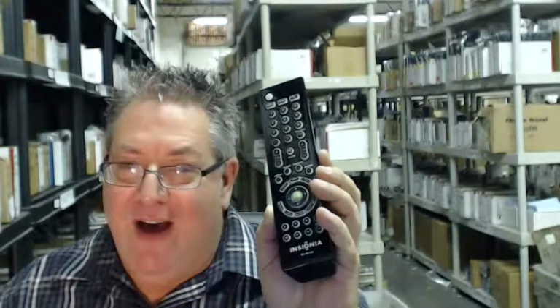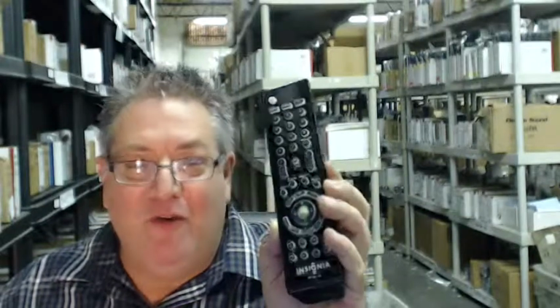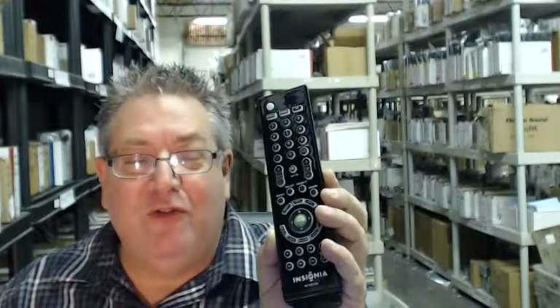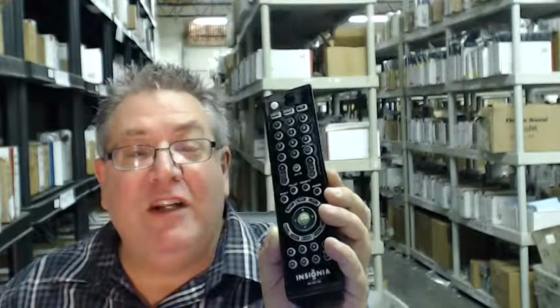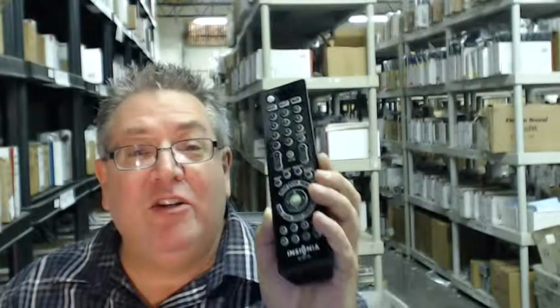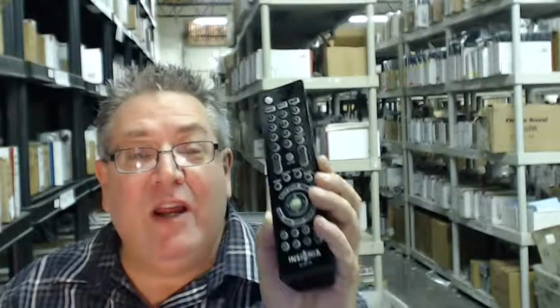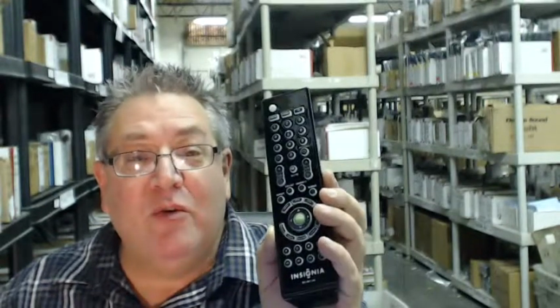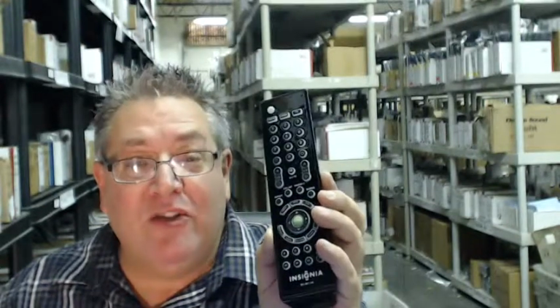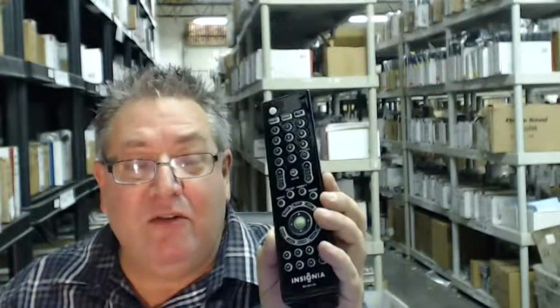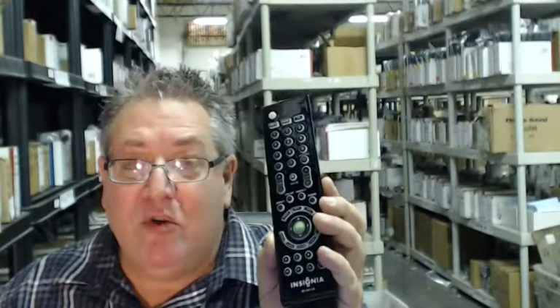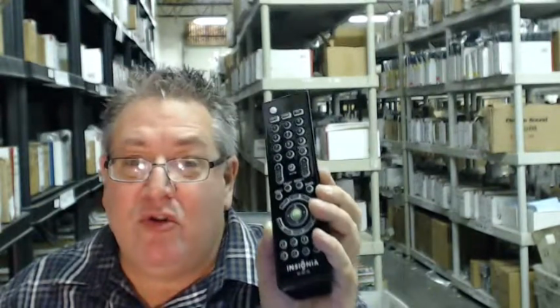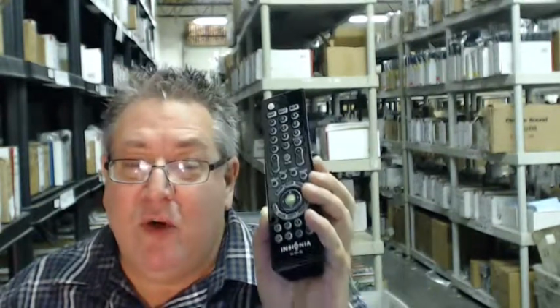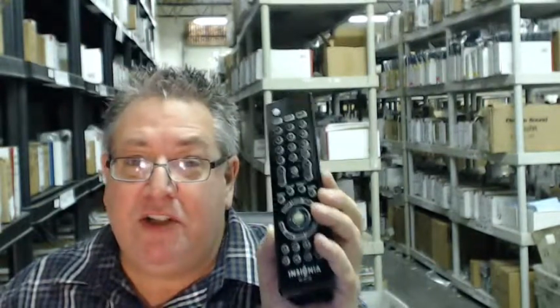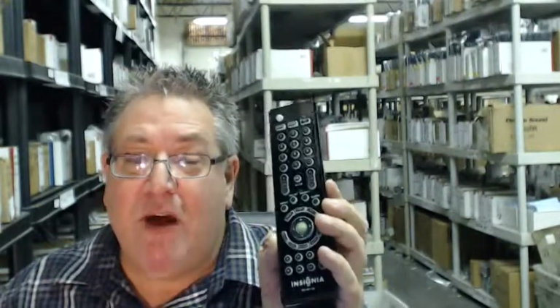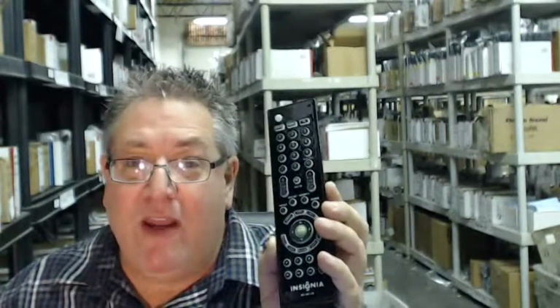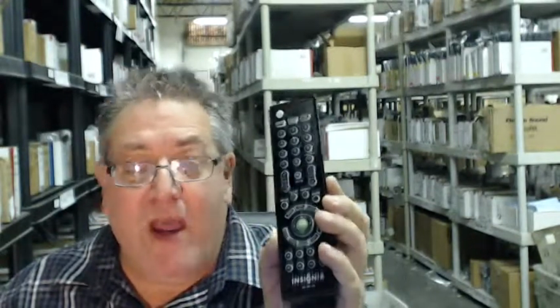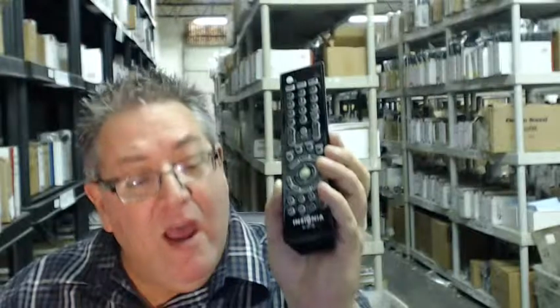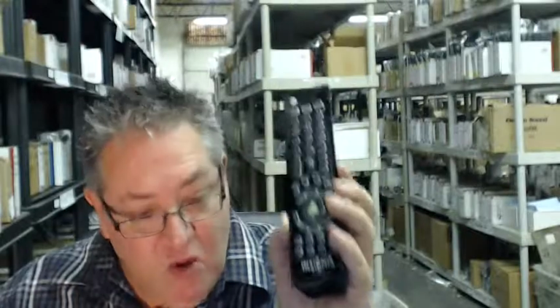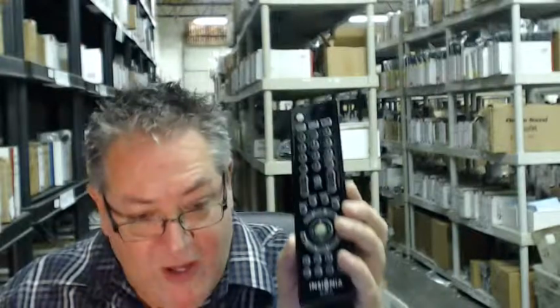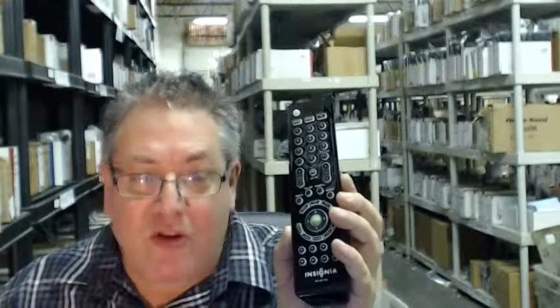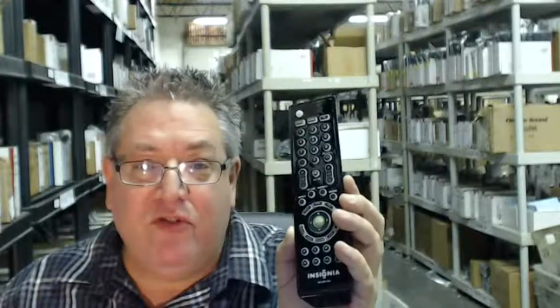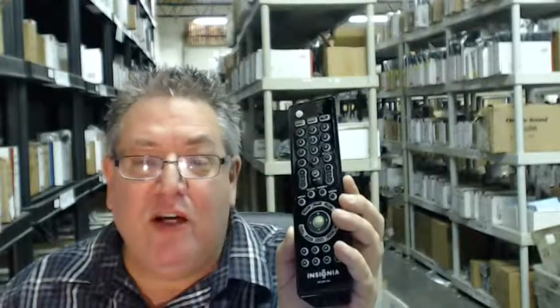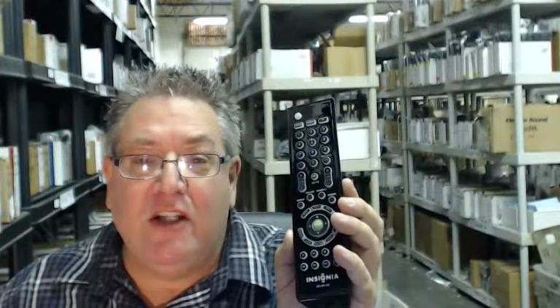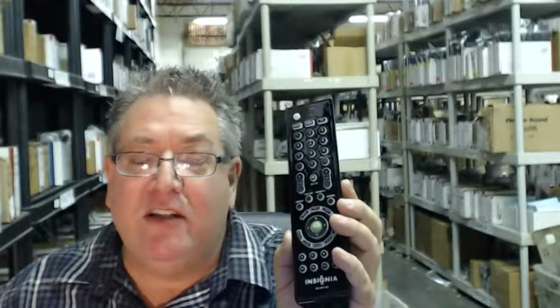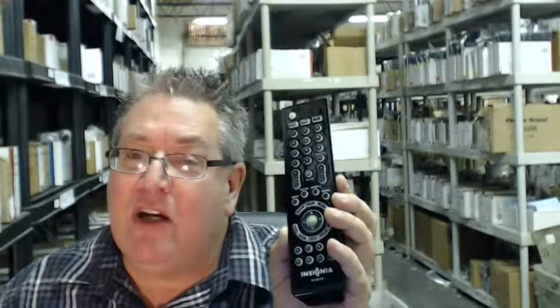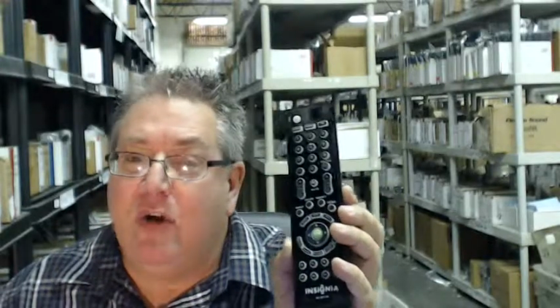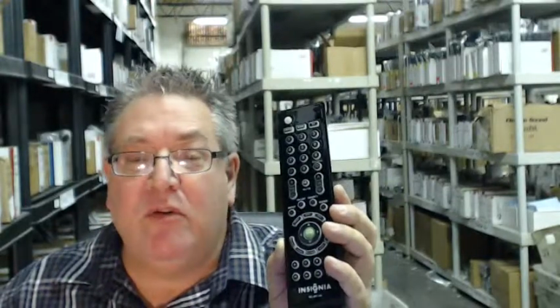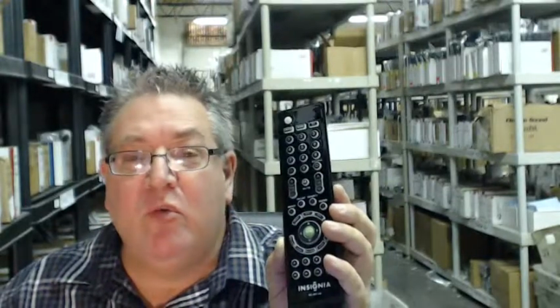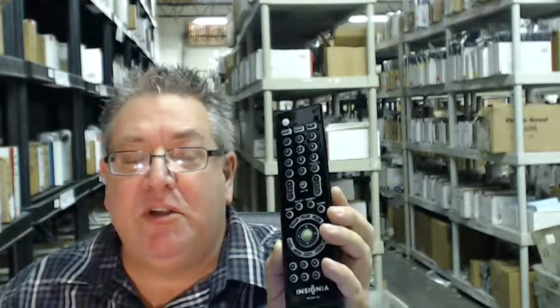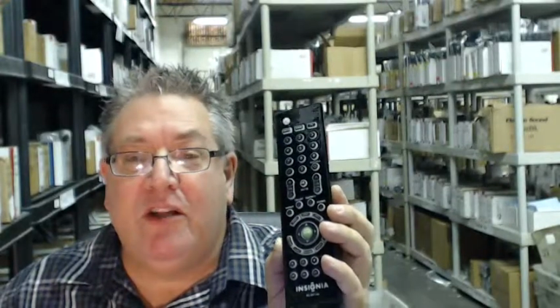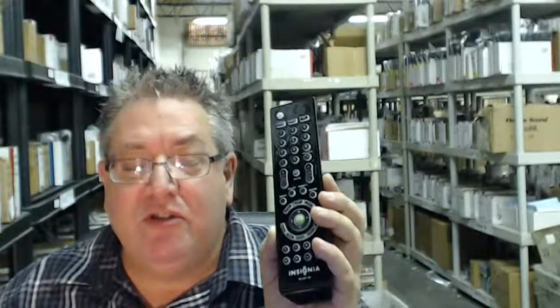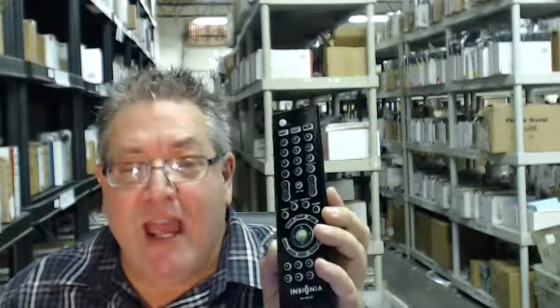Howdy folks. If you need this brand new Insignia remote control and want it shipped out right away, go right below this video, click on the link, order your remote and we'll ship it out to you today.